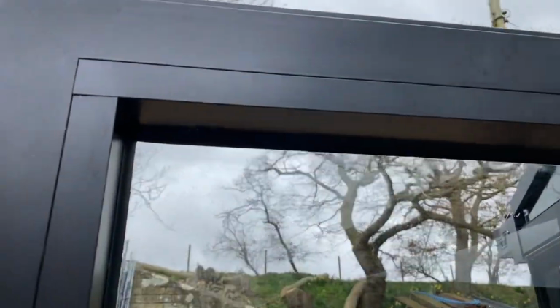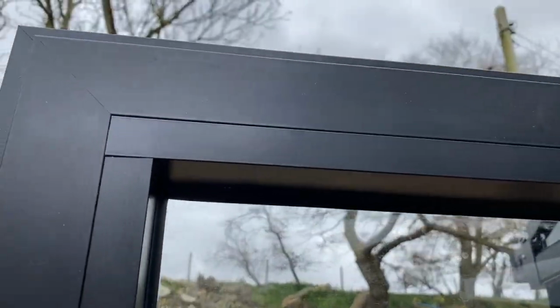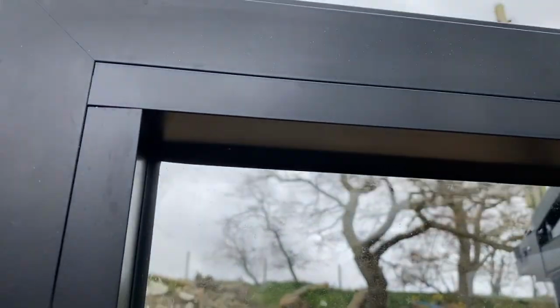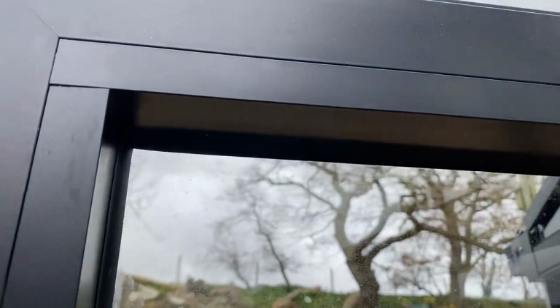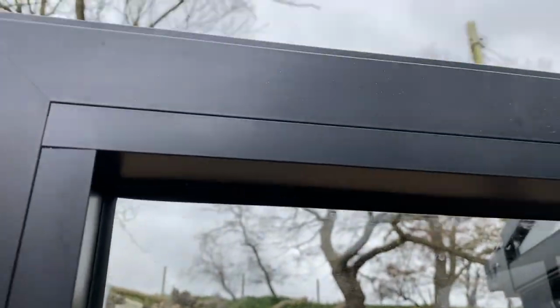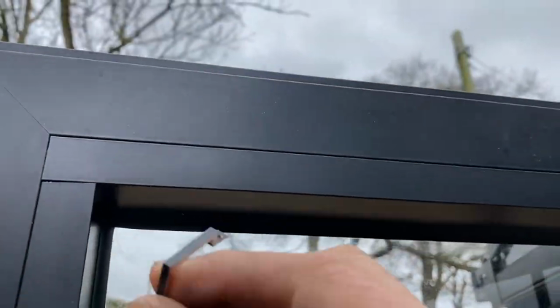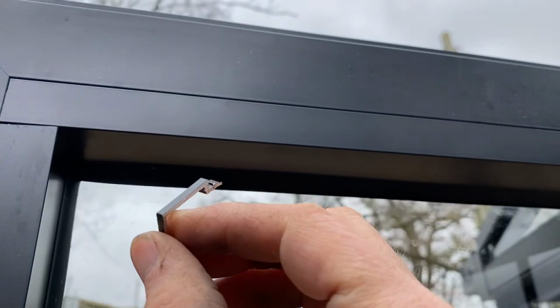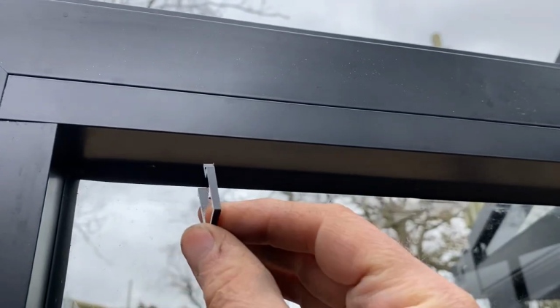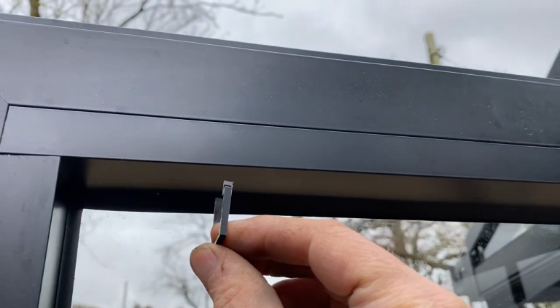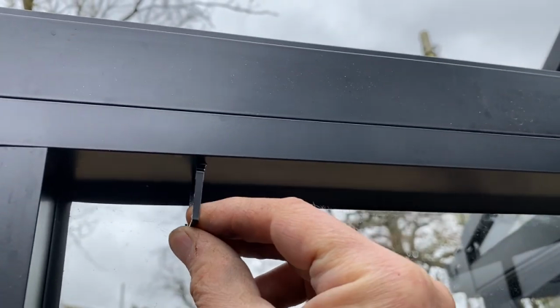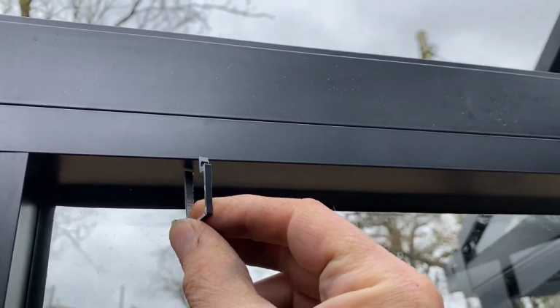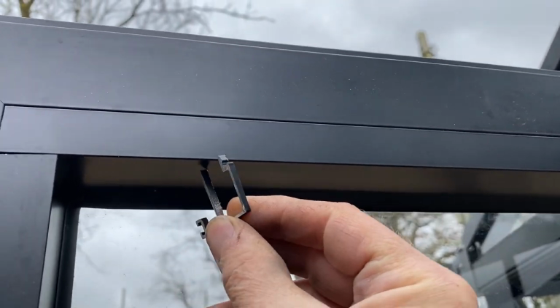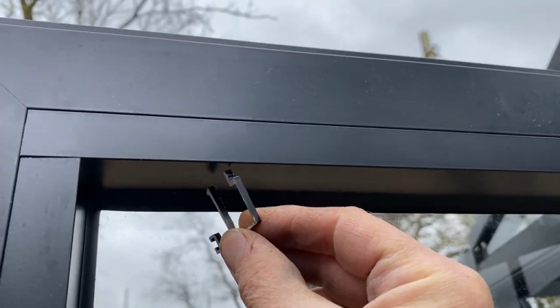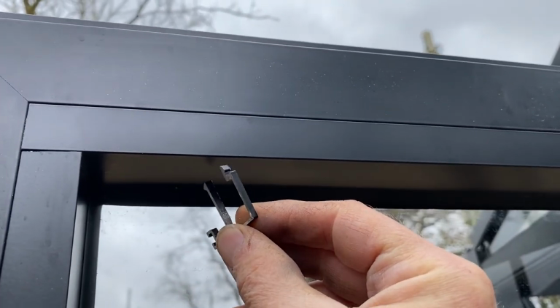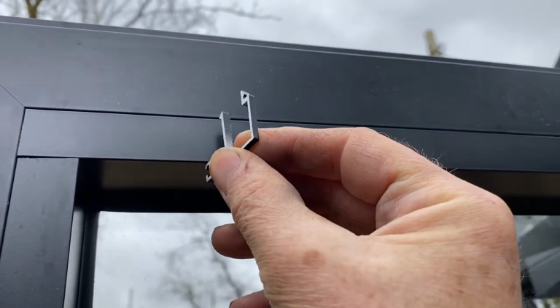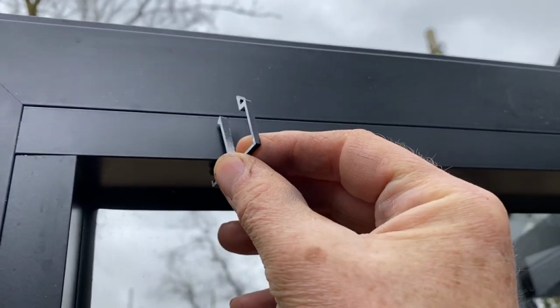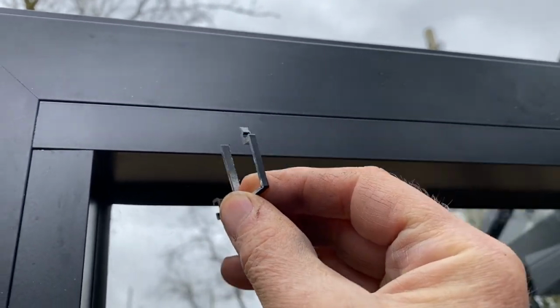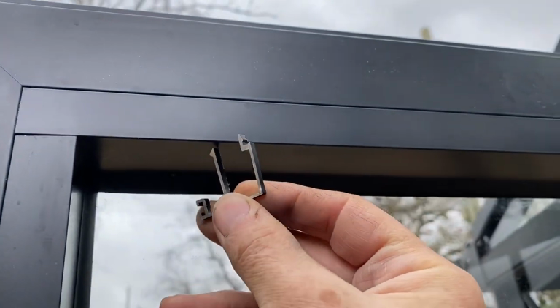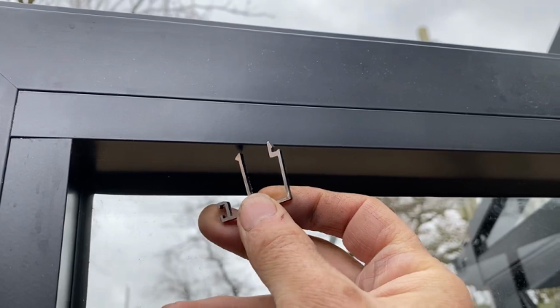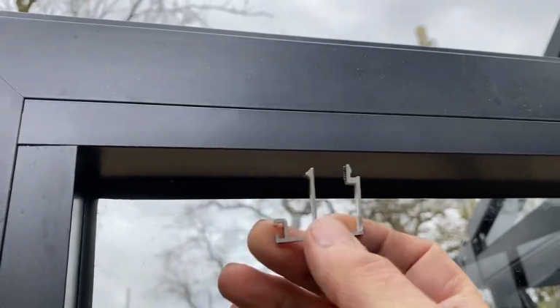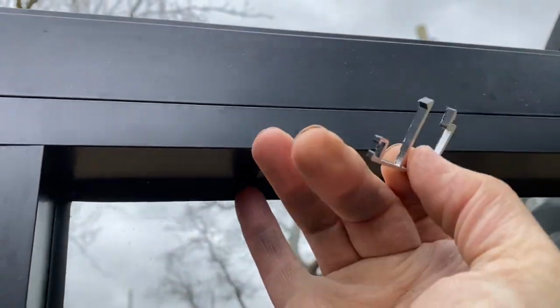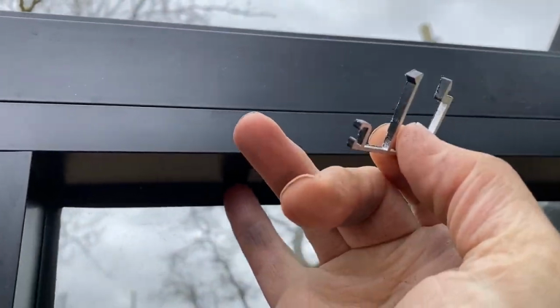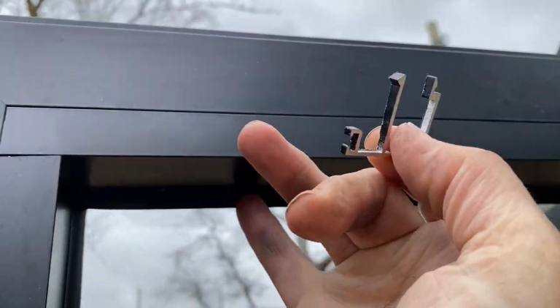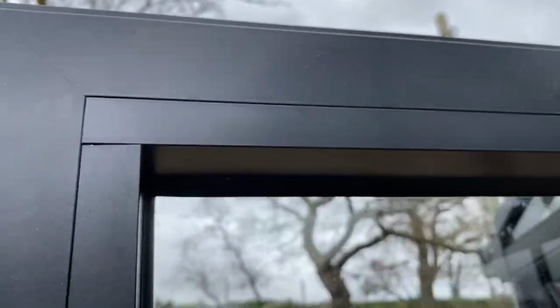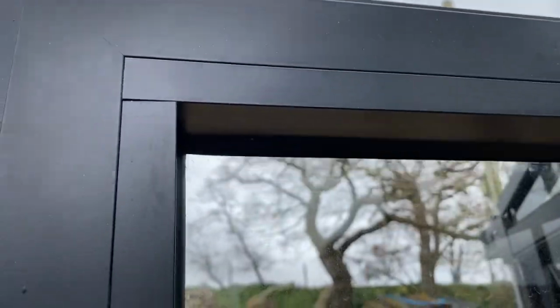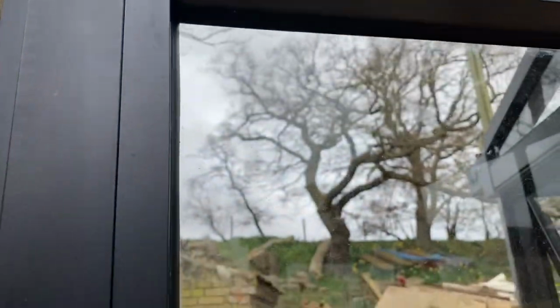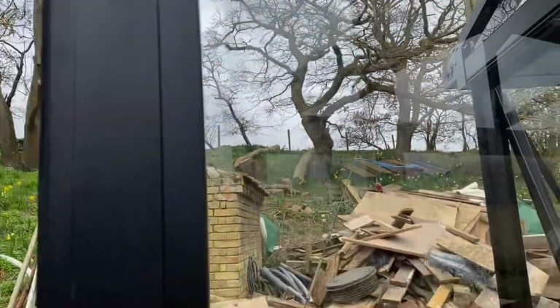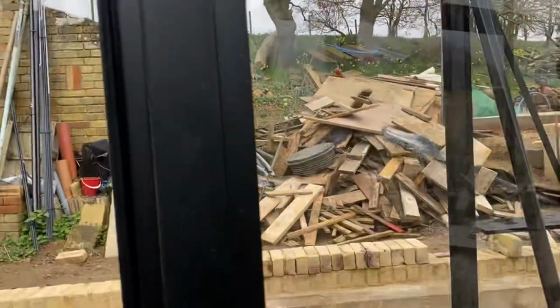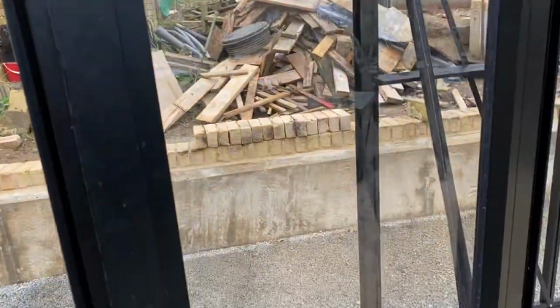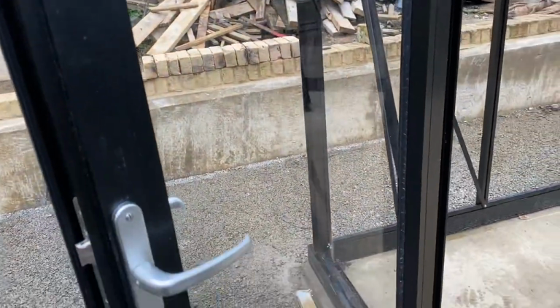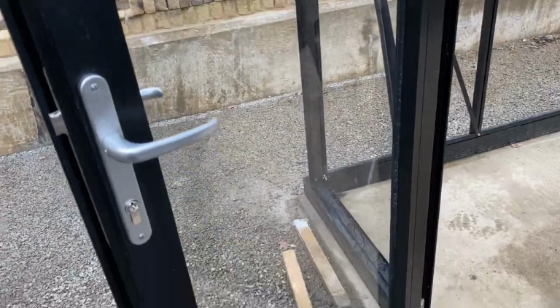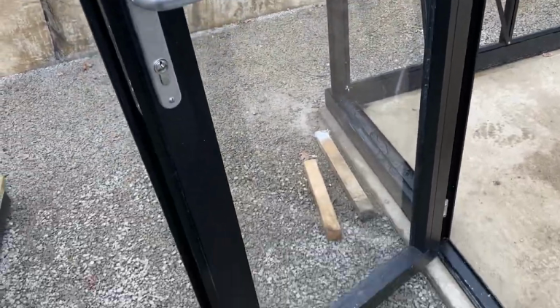Let me show you how they go in. You can see how they ping into the side, and then the profile takes the seal, so you put all four in and it holds the glass in place.